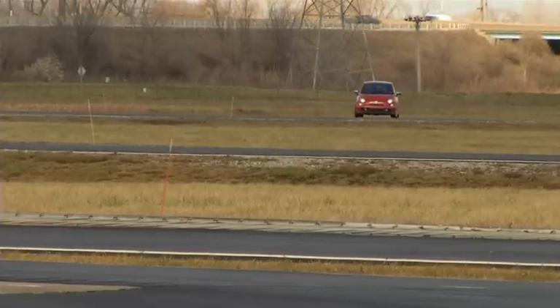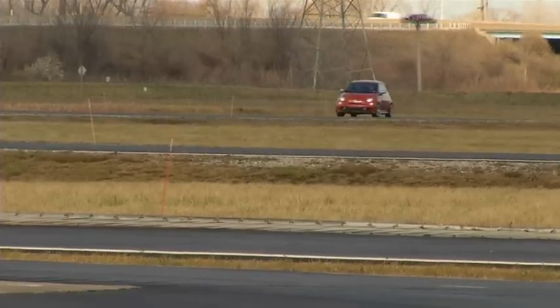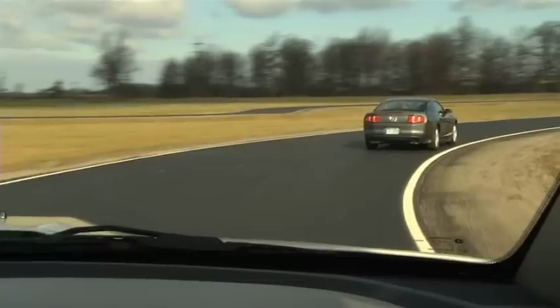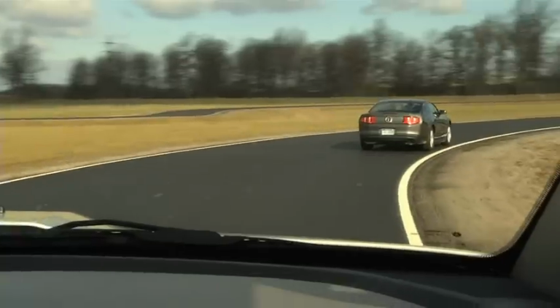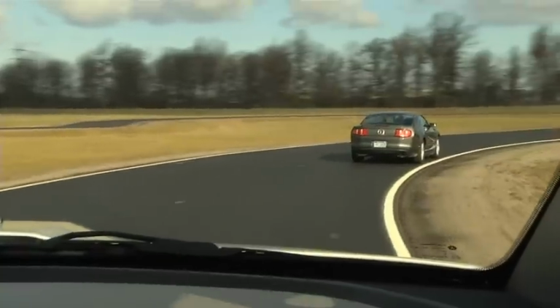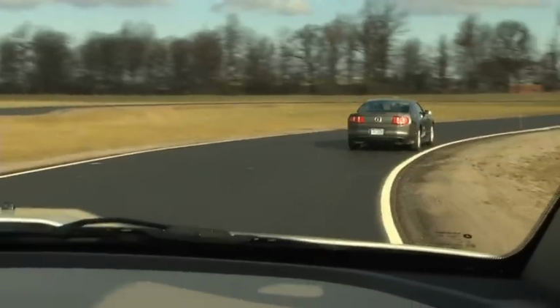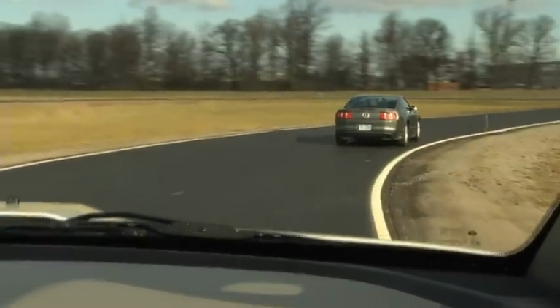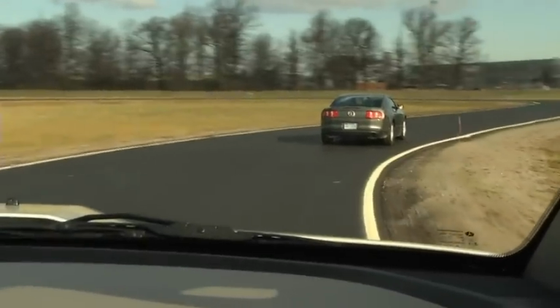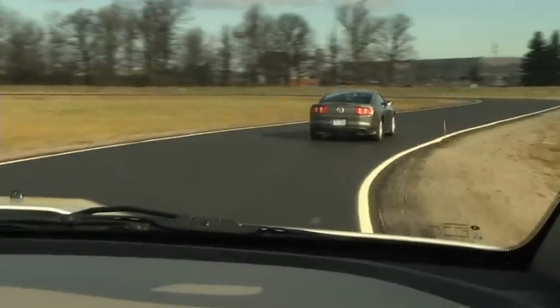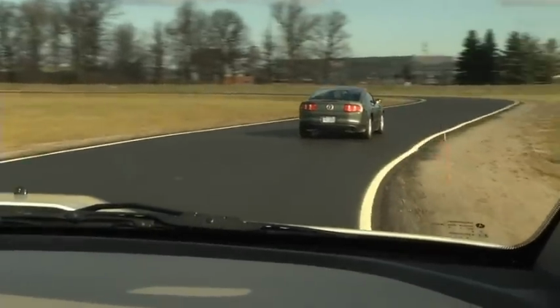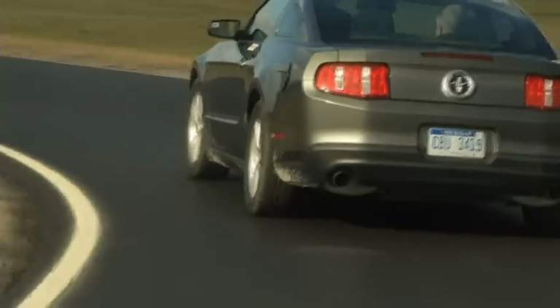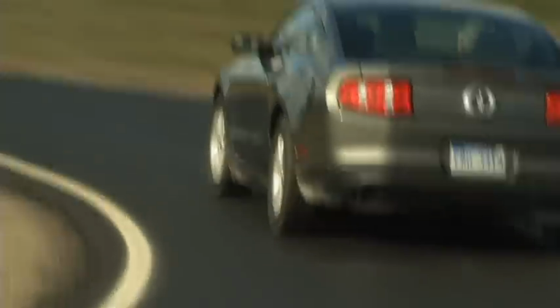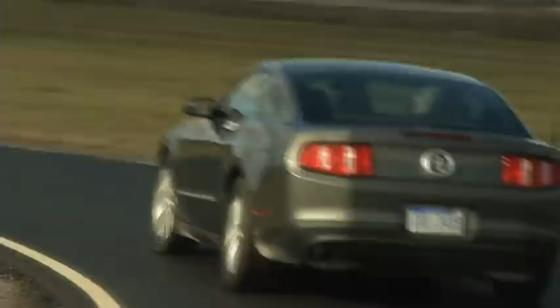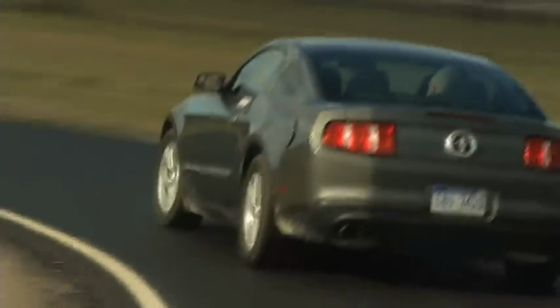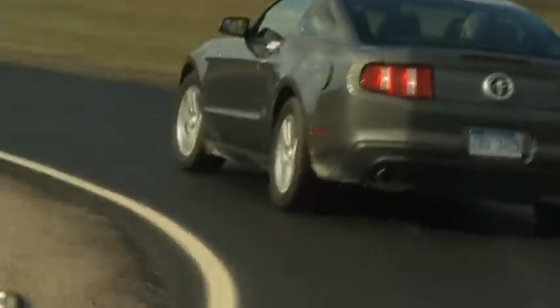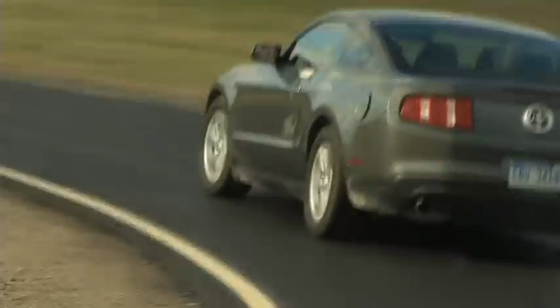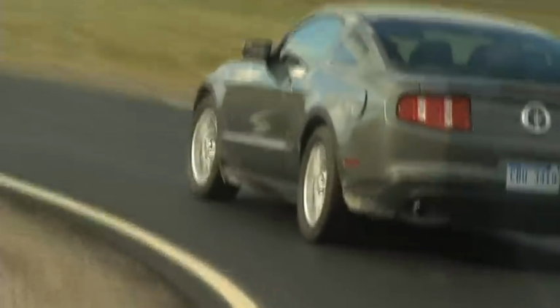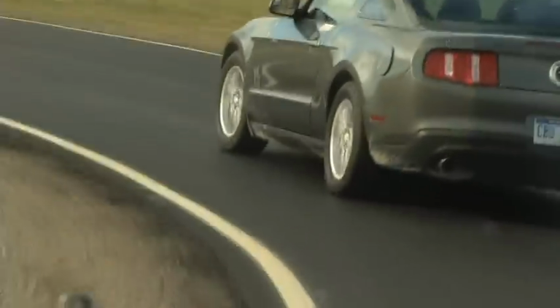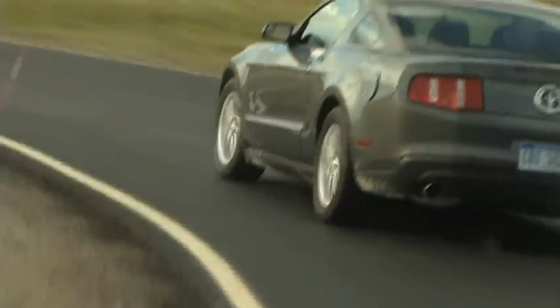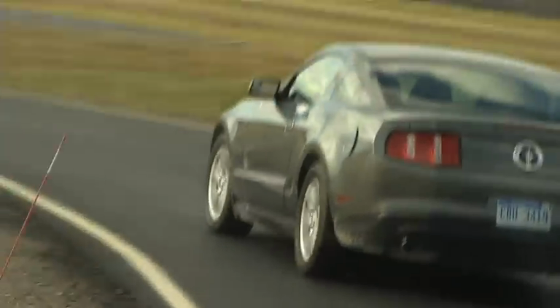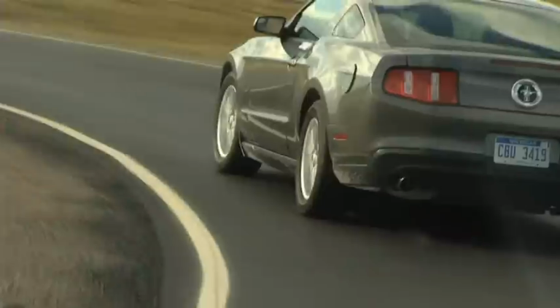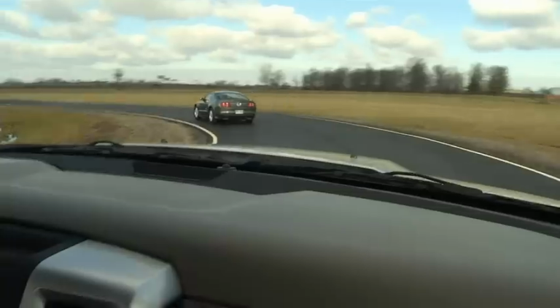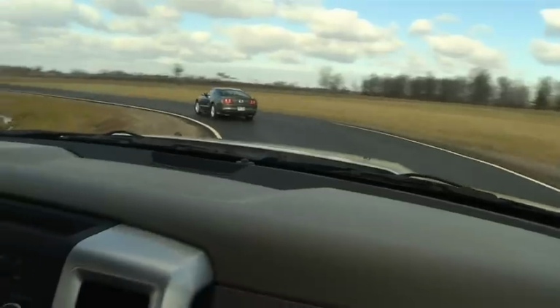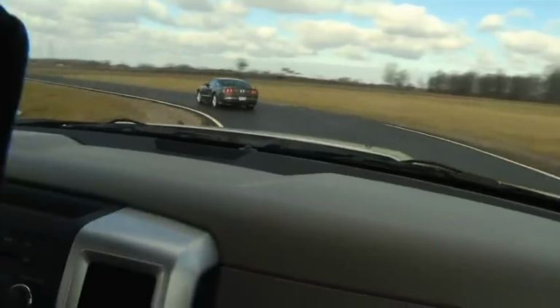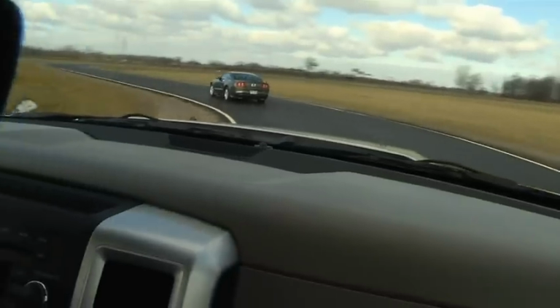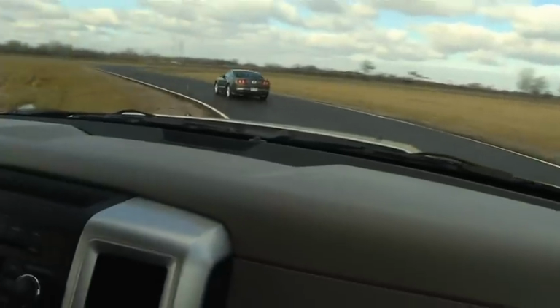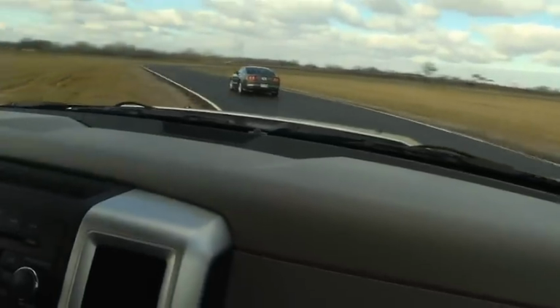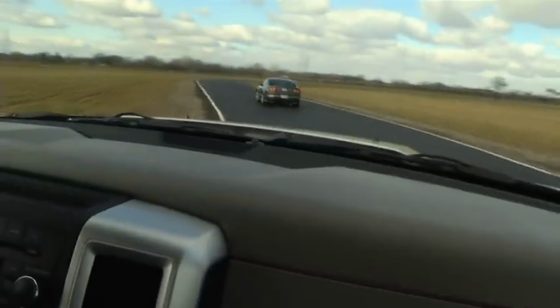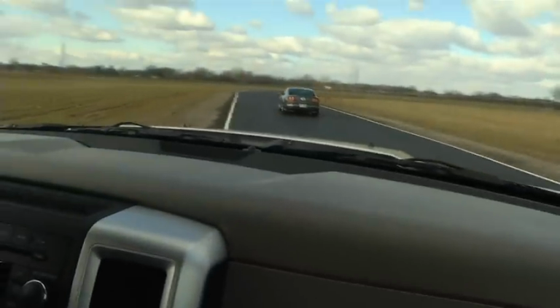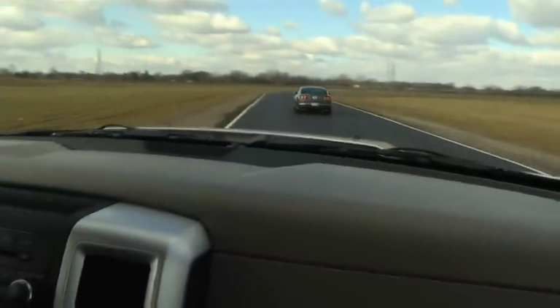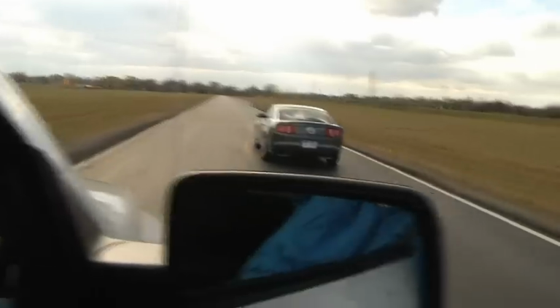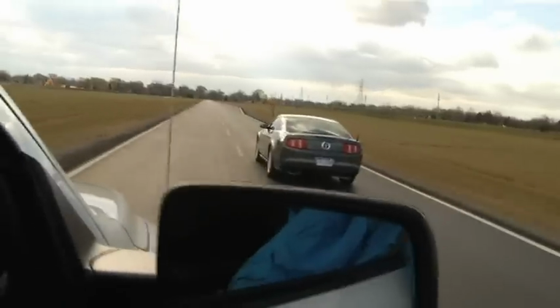Now time for the Mustang, and the difference between the rack and column assist steering was apparent immediately. This one feels more like the truck, whereas the Fiat — I felt like I had to pull a little bit more coming into the corners.